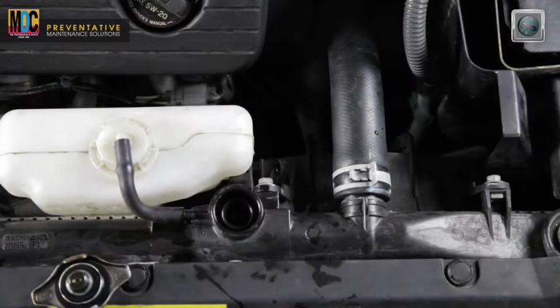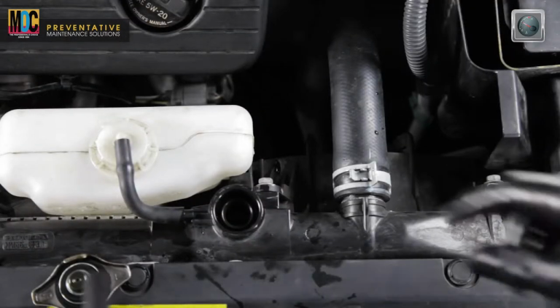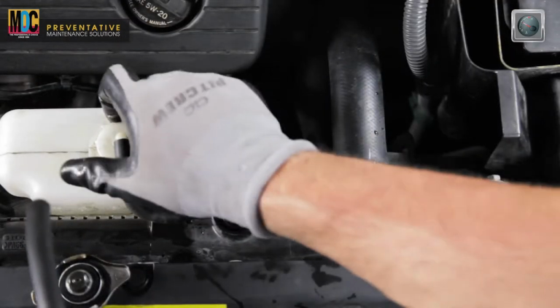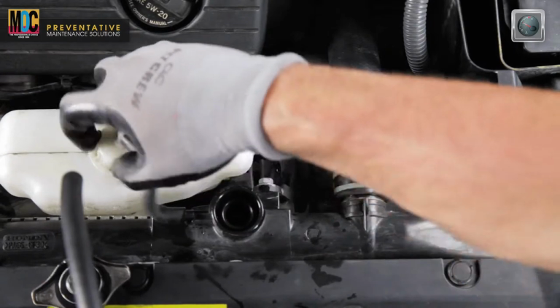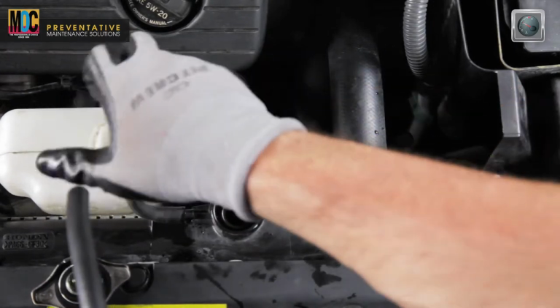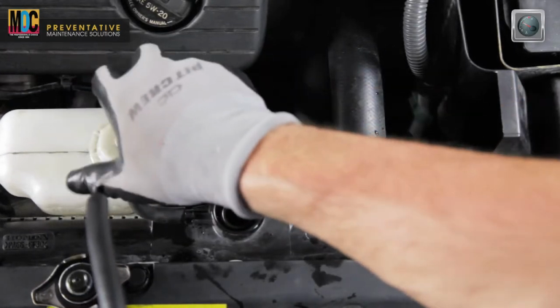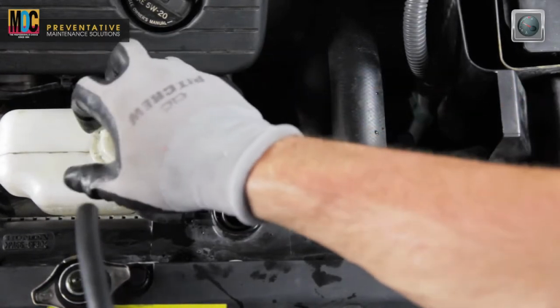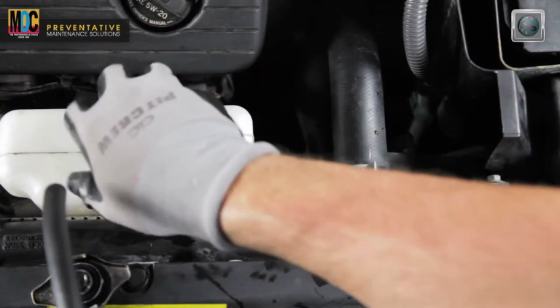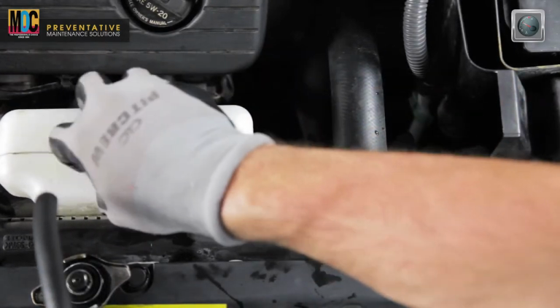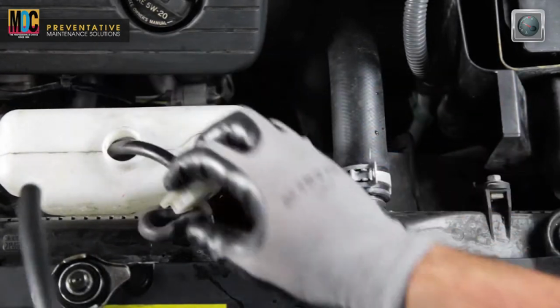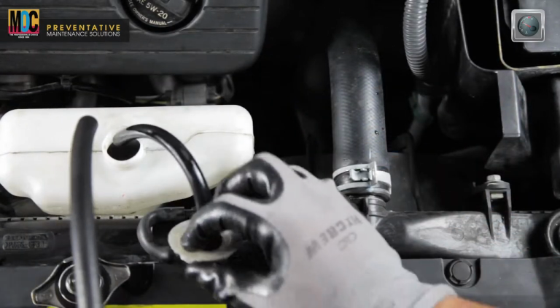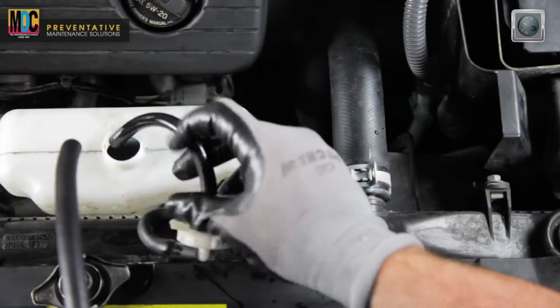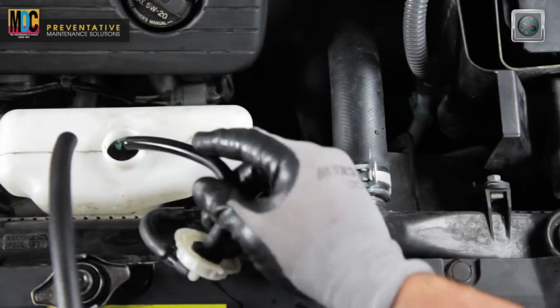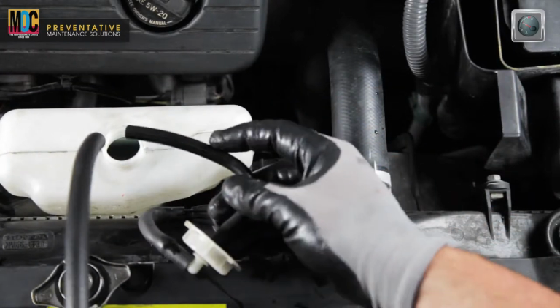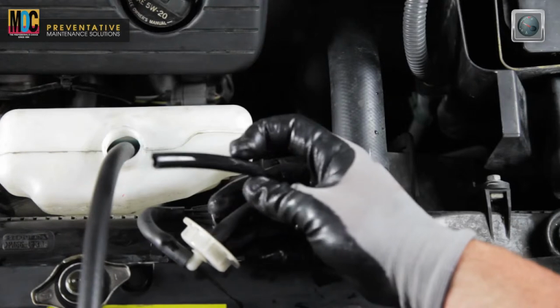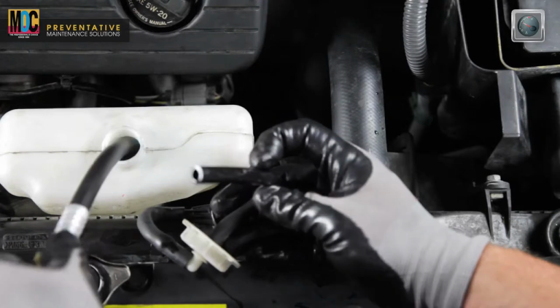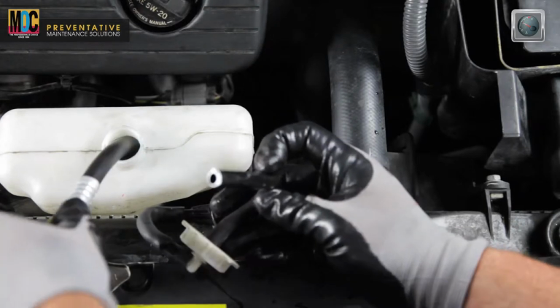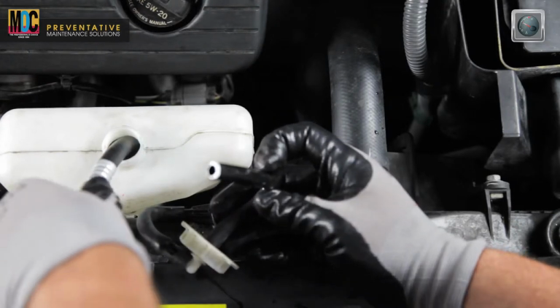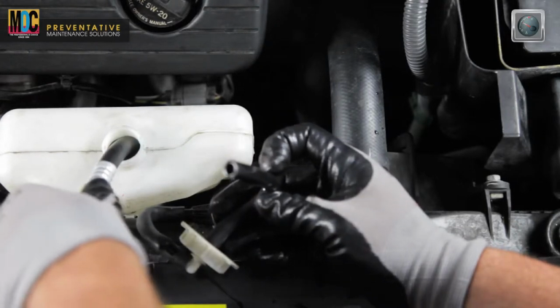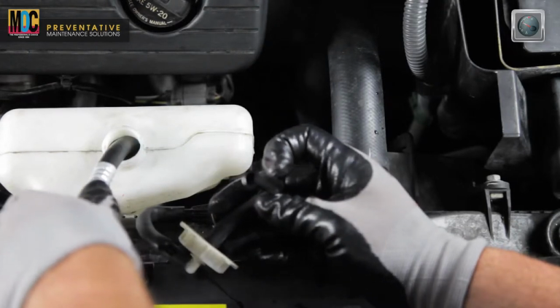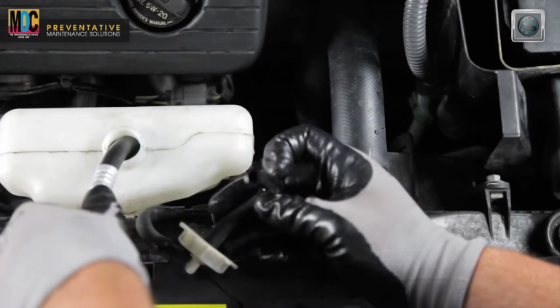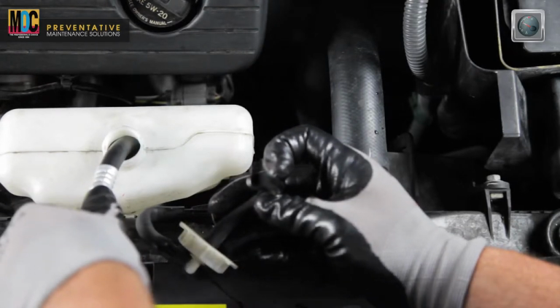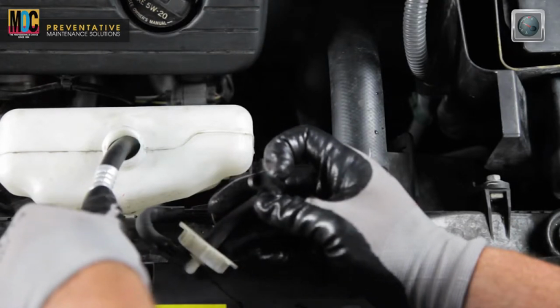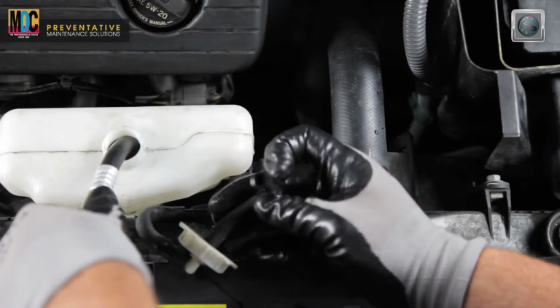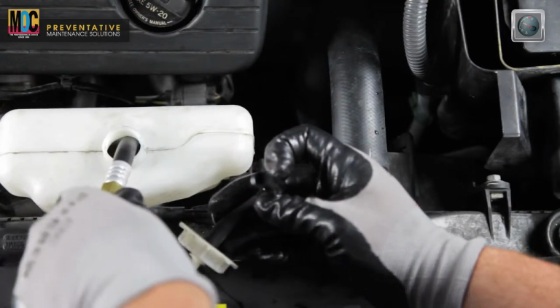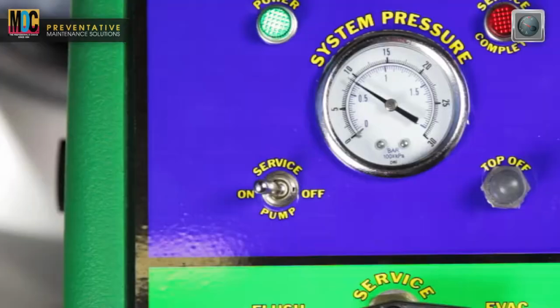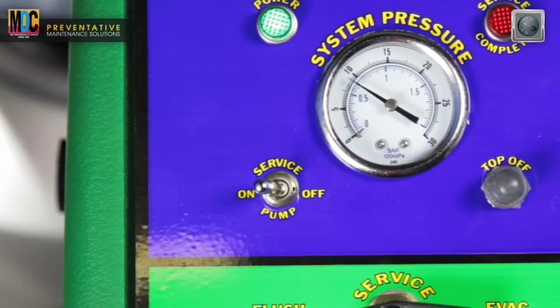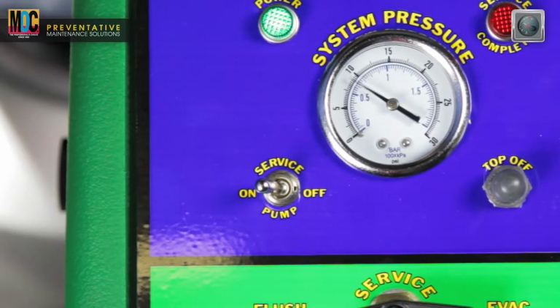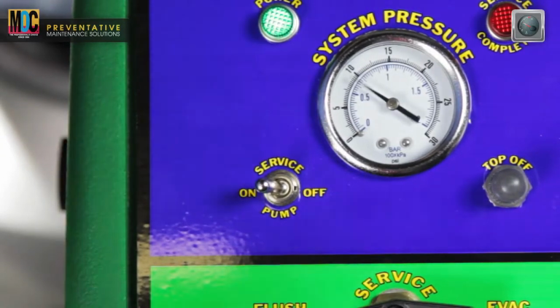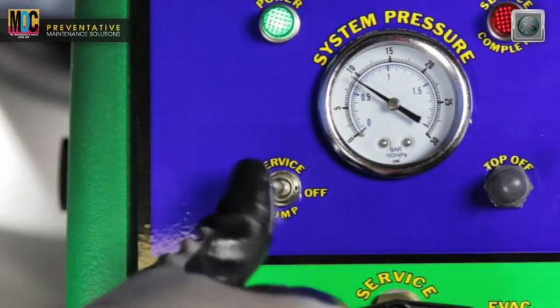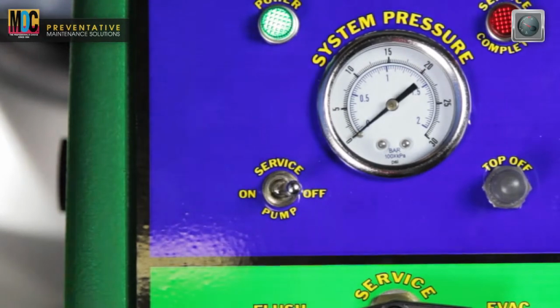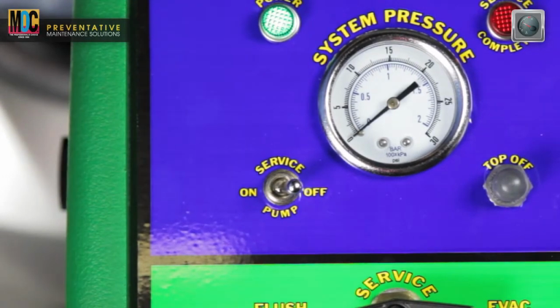Locate and remove the cap from the vehicle's overflow tank, if equipped, and insert the open-ended hose to evacuate the used coolant. Once the overflow tank or the remote fill tank are empty, turn the unit service pump switch to the off position.